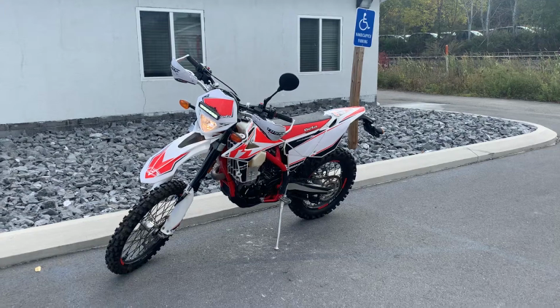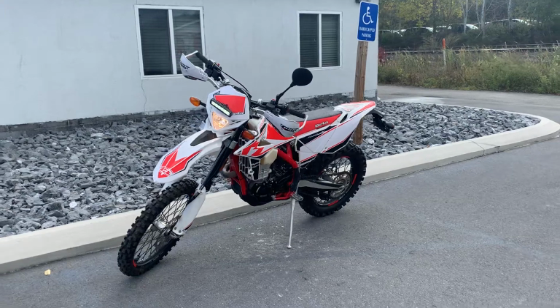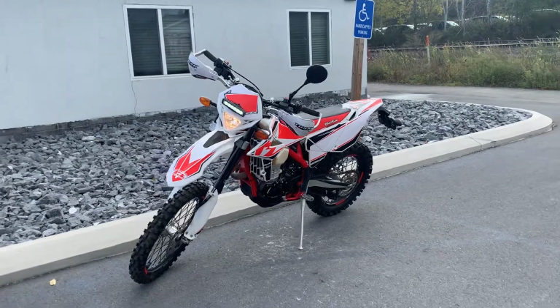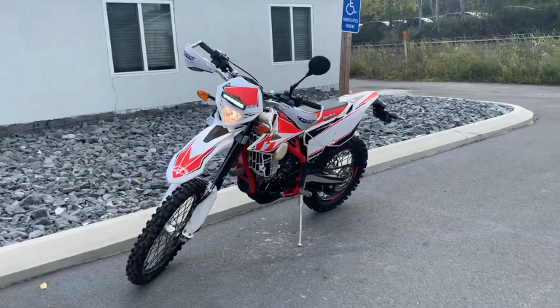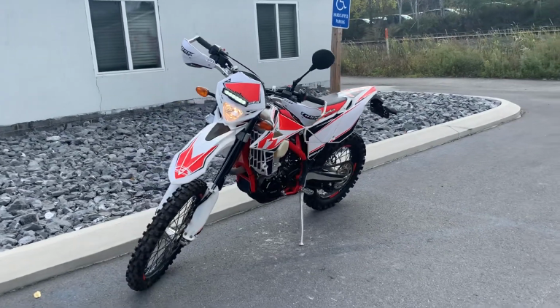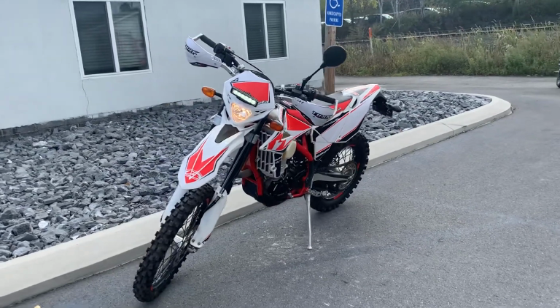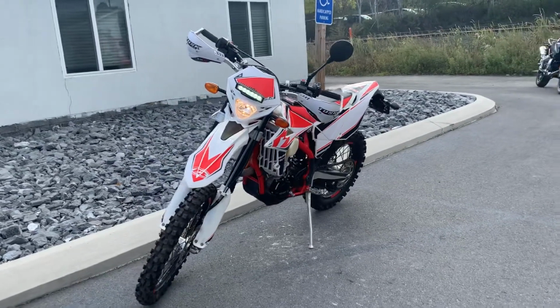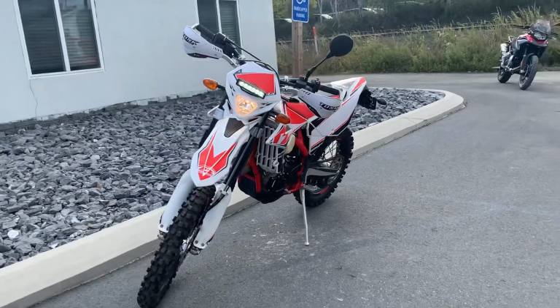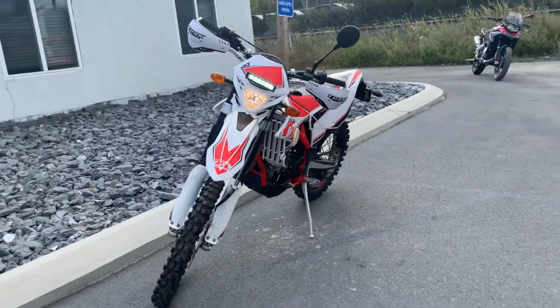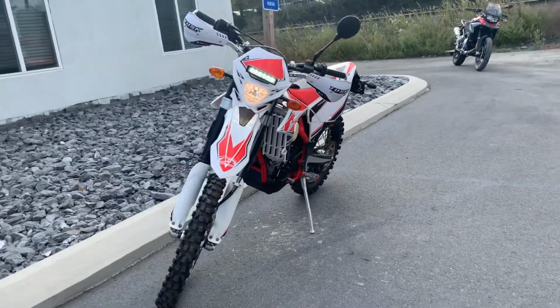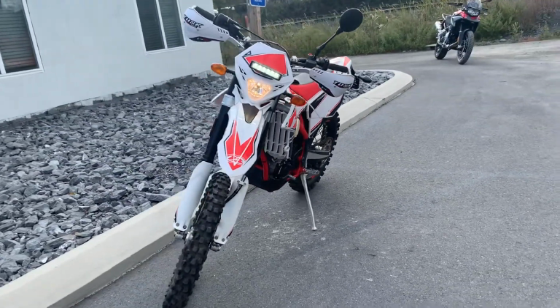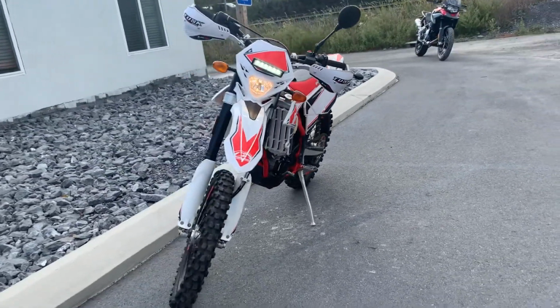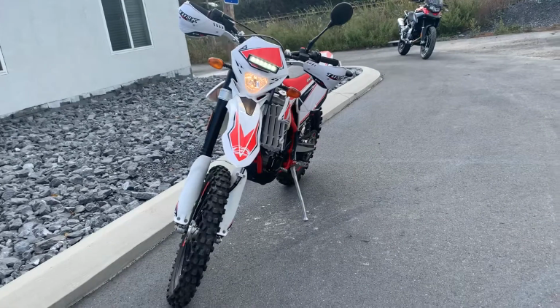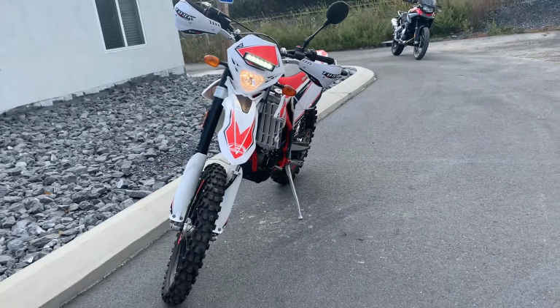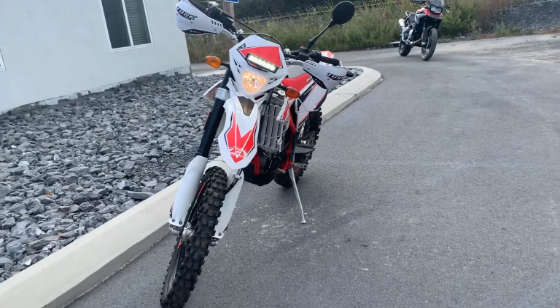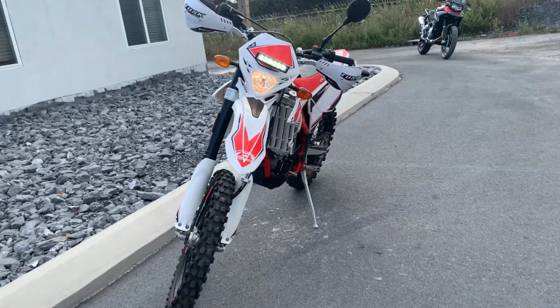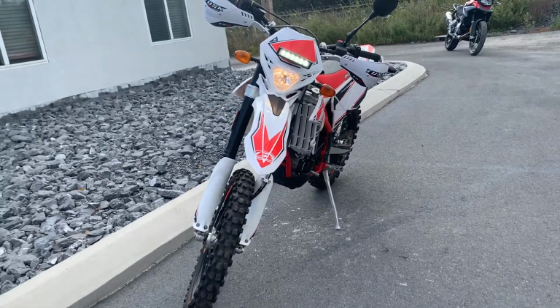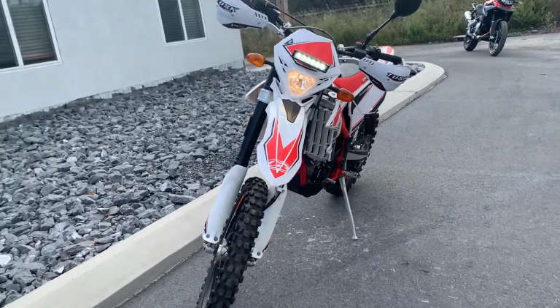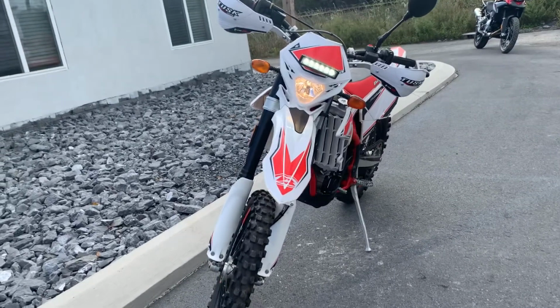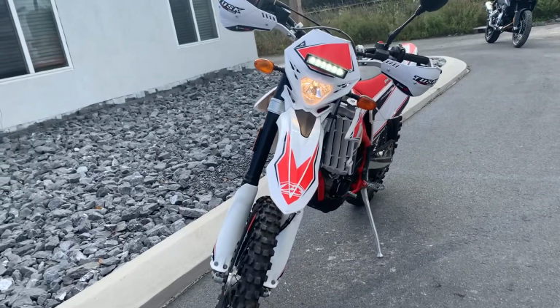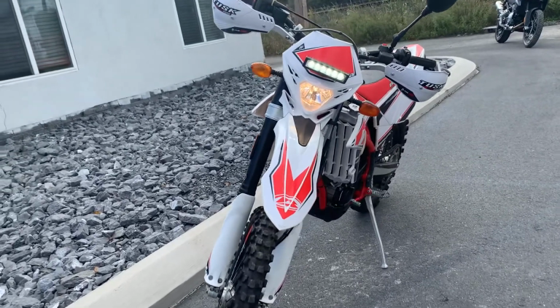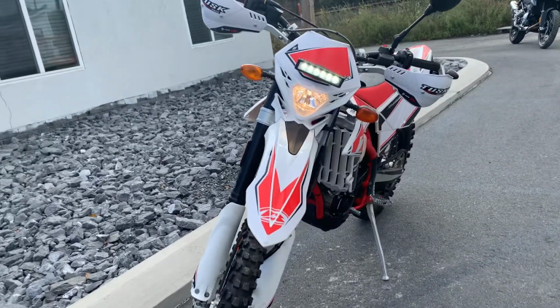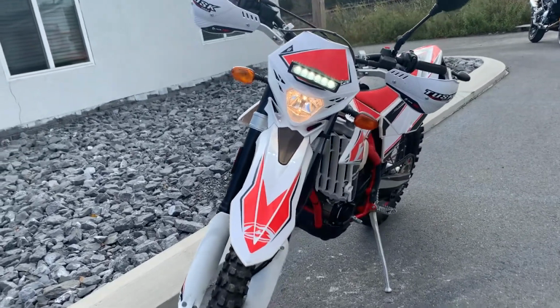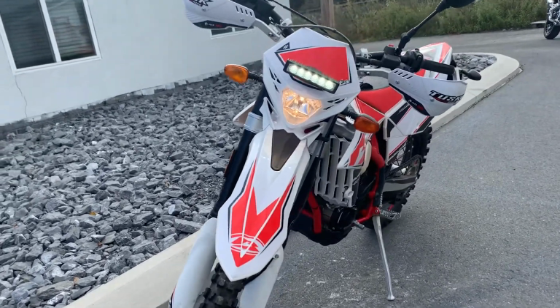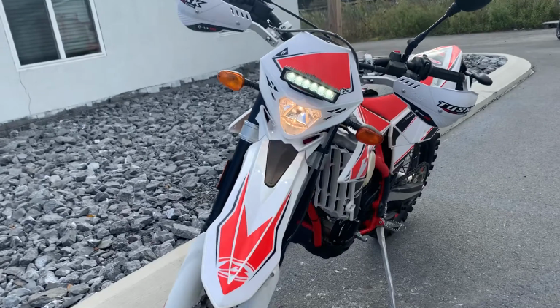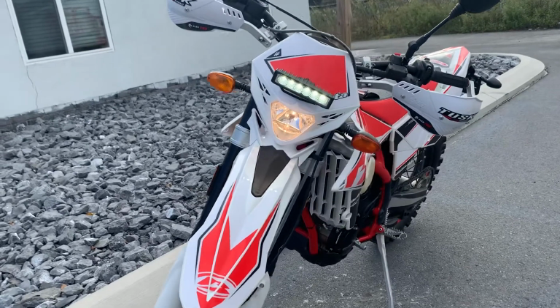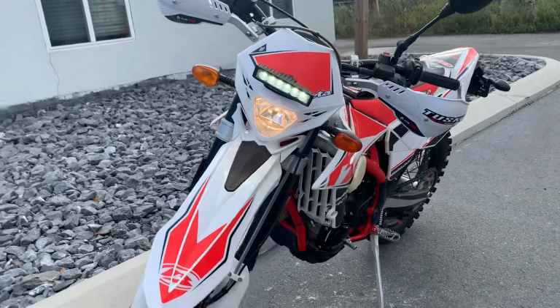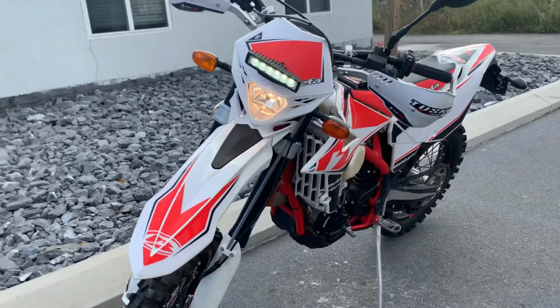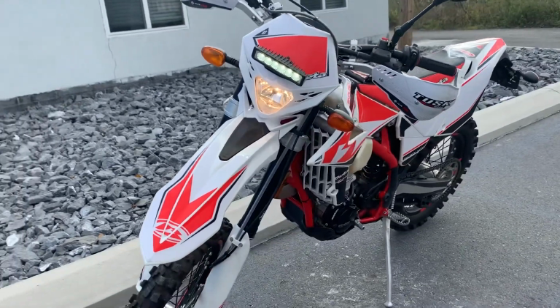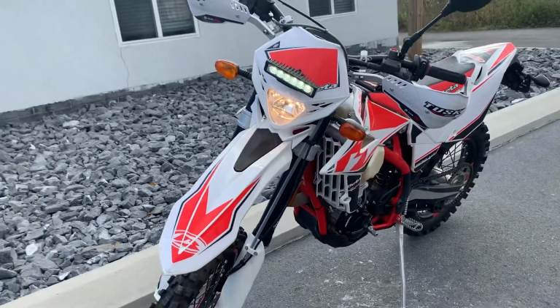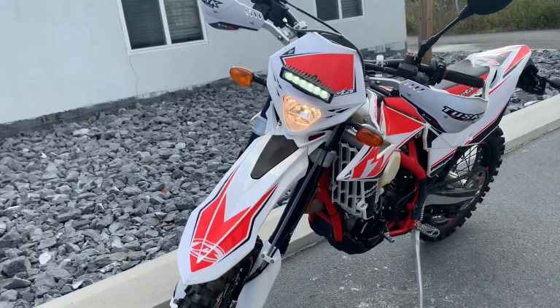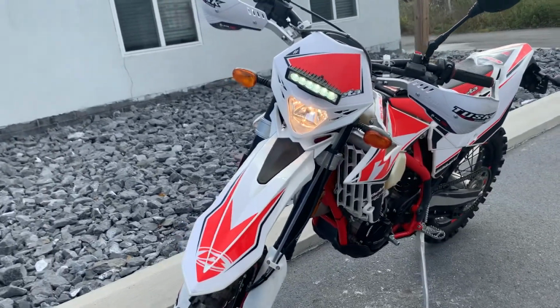Hello, Josh here at Kissel Motorsports, and thank you for the interest in this 2019 Beta 500 RRS. This bike's in excellent condition — one owner, originally sold here, just over a thousand miles on it.